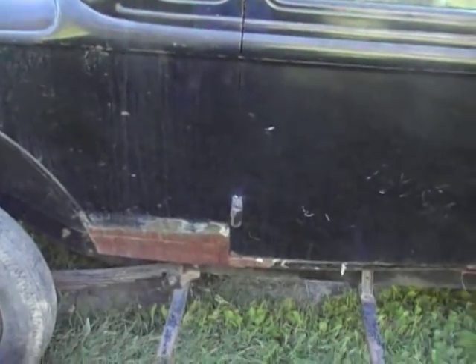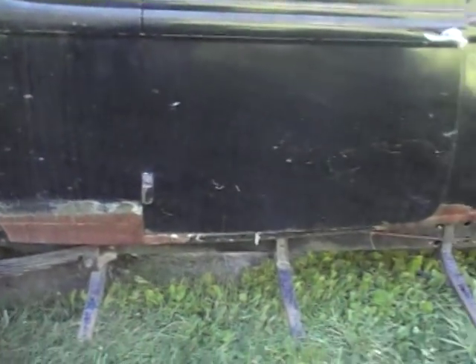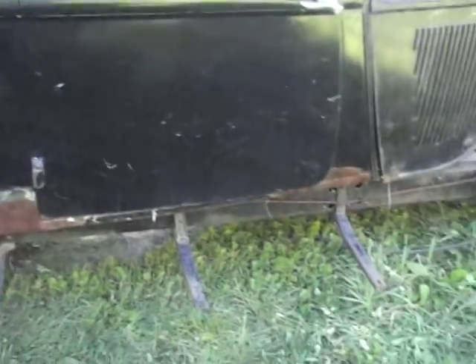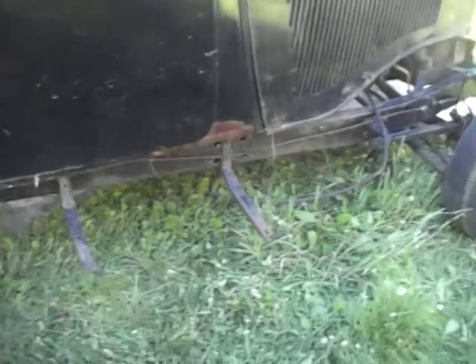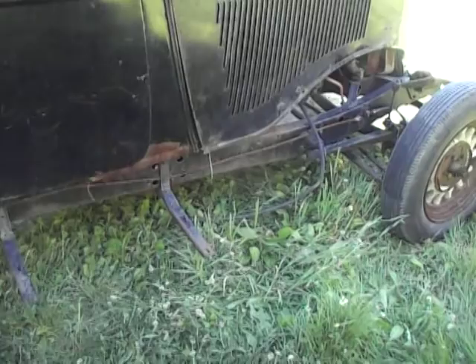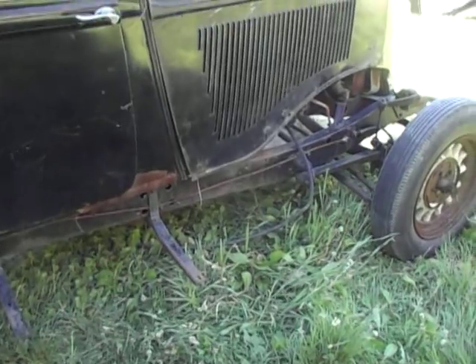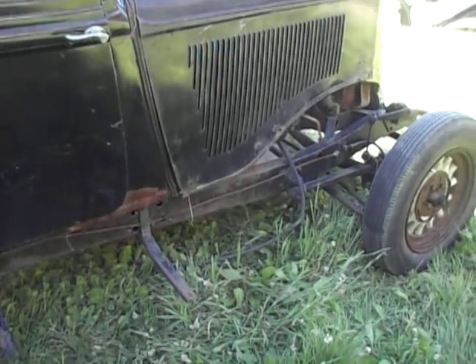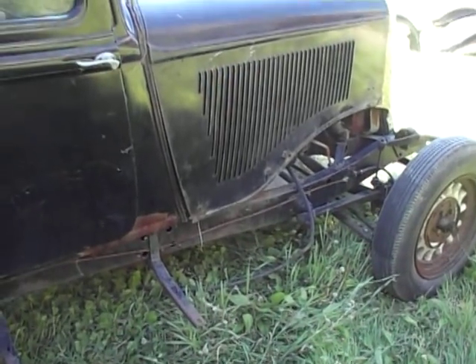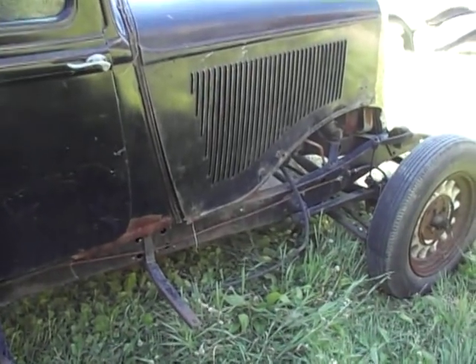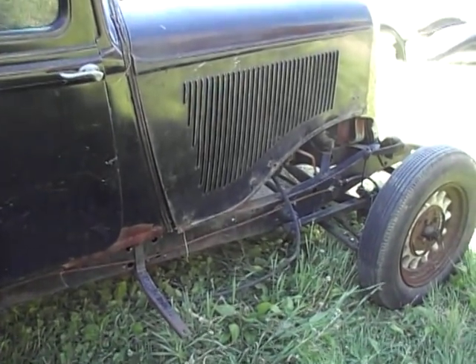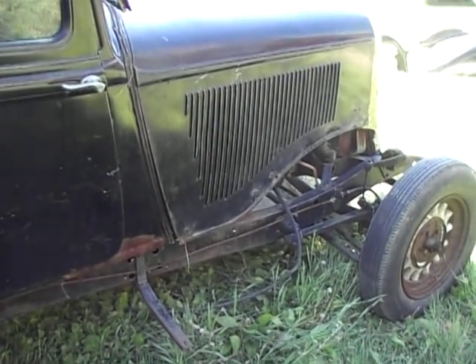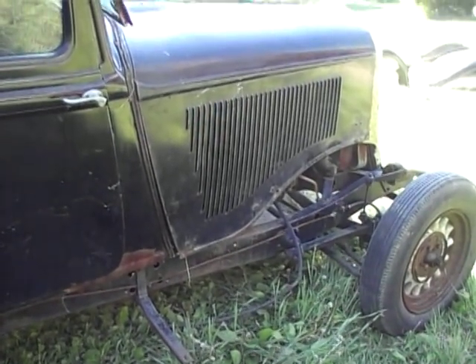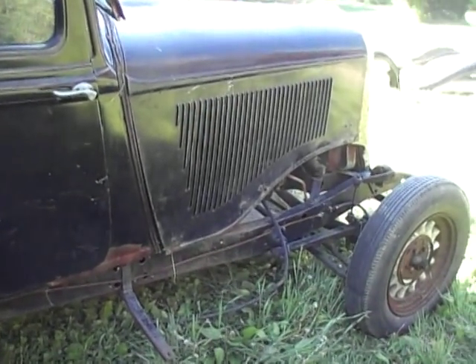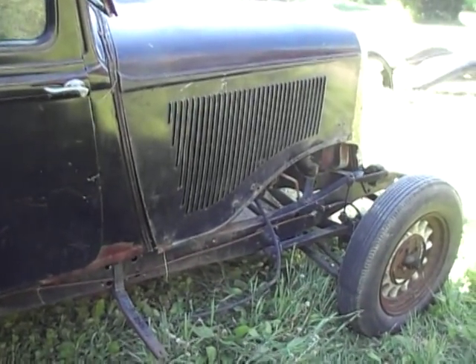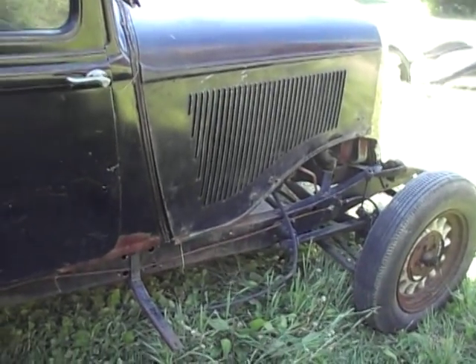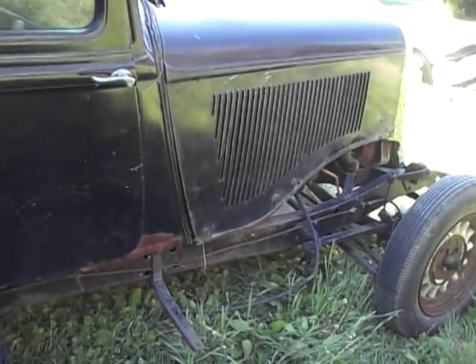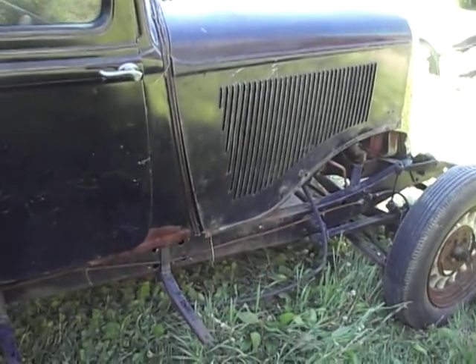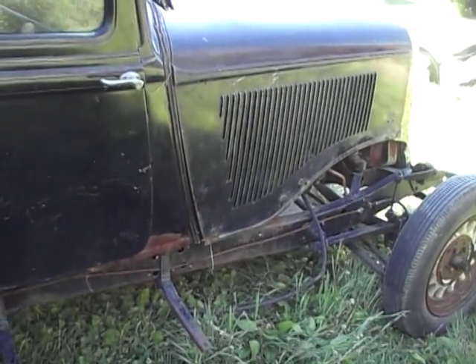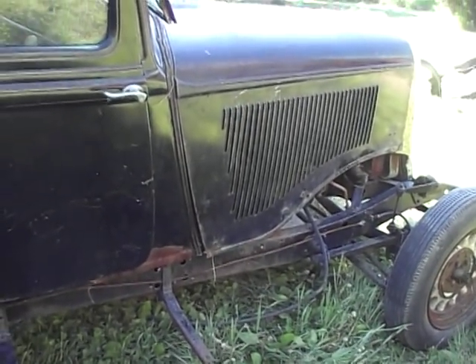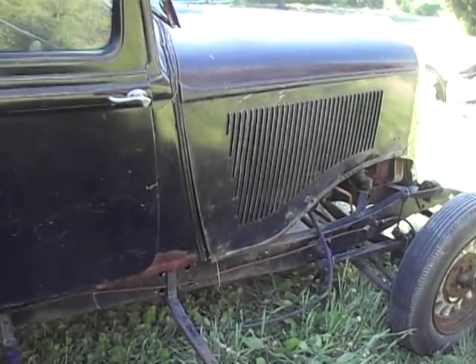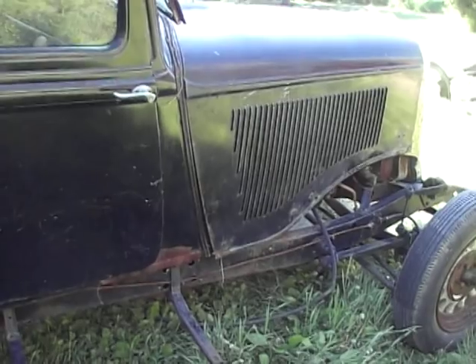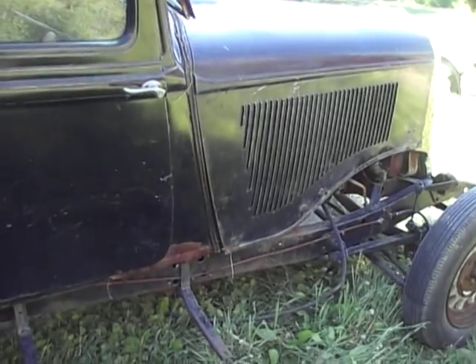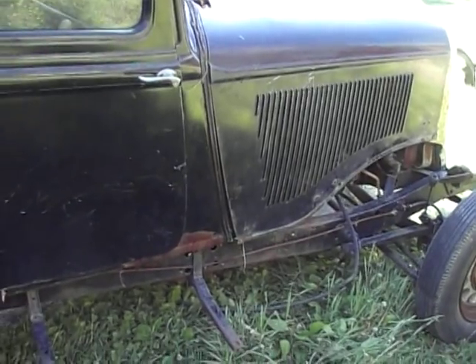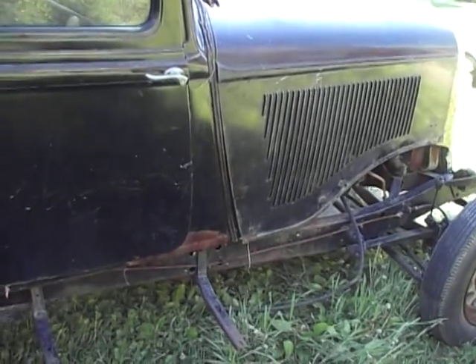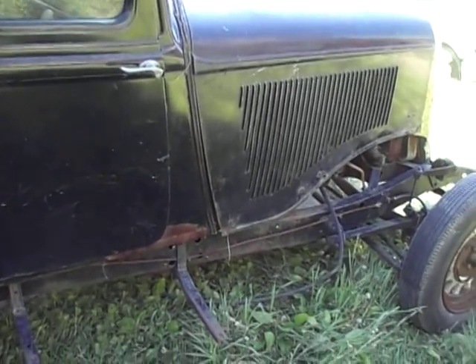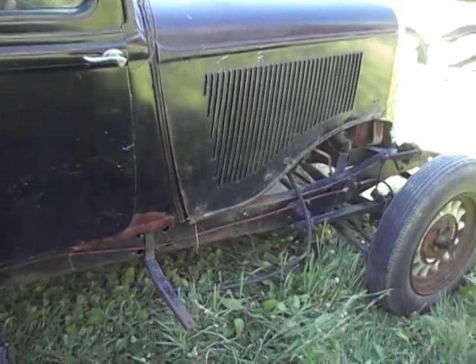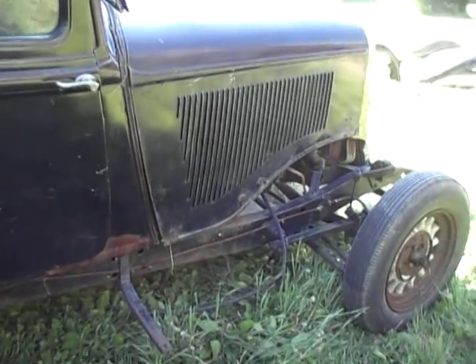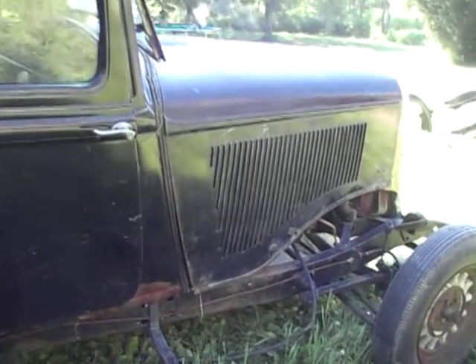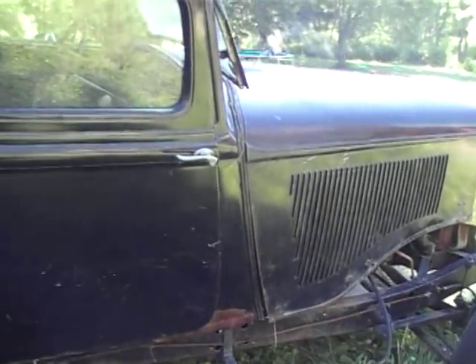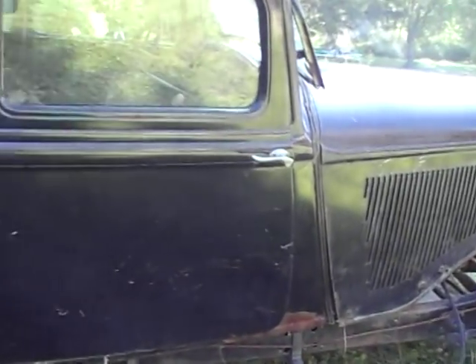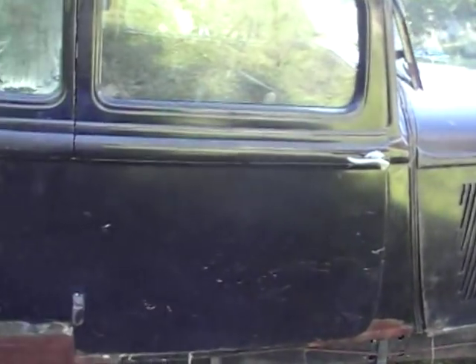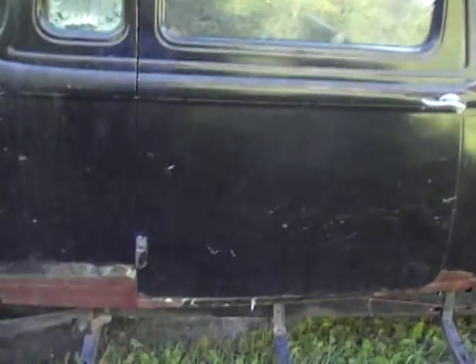The motor — they had the engine running. This was about 10 years ago or so. I'm sure it wouldn't take a whole lot to get it running again.